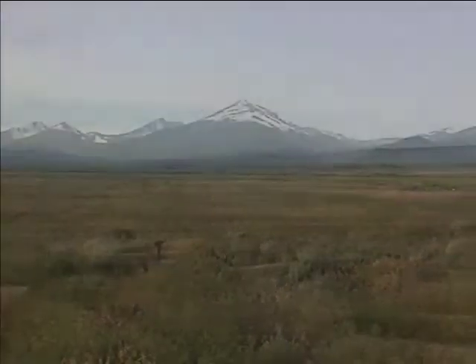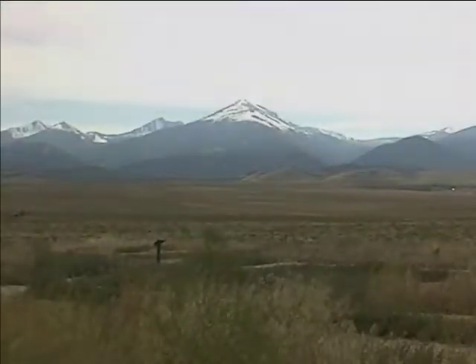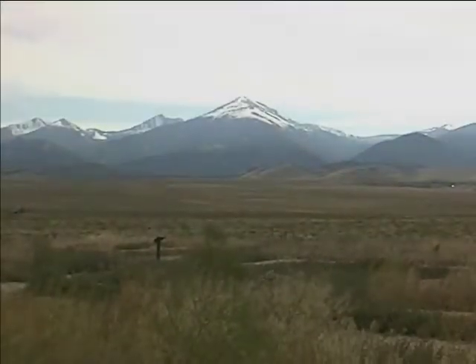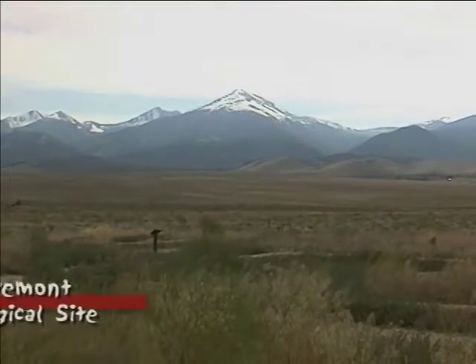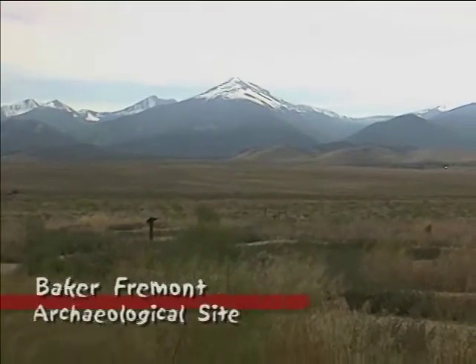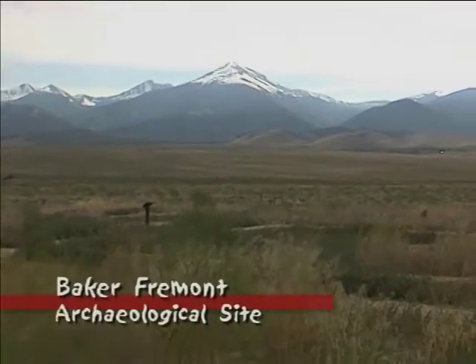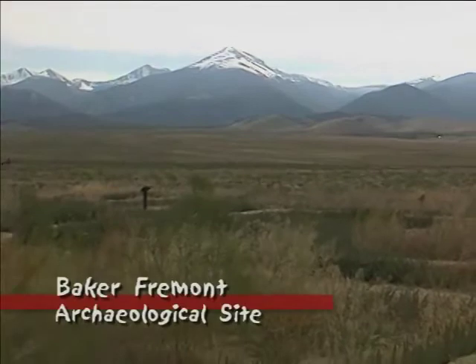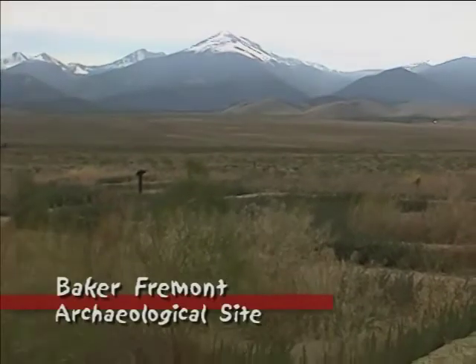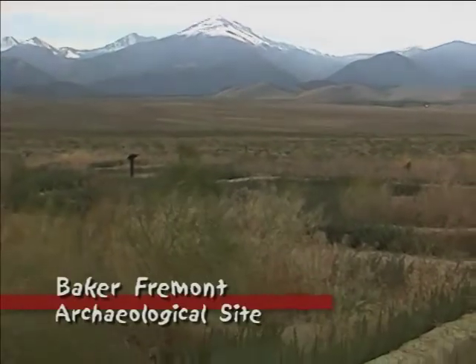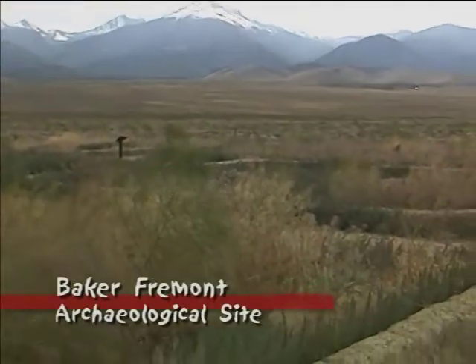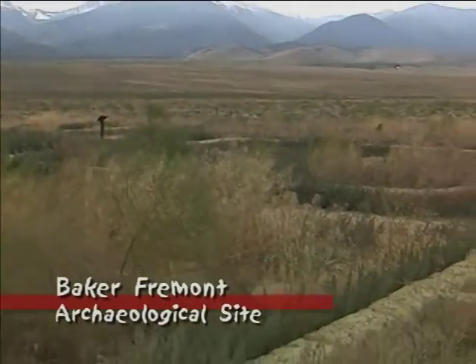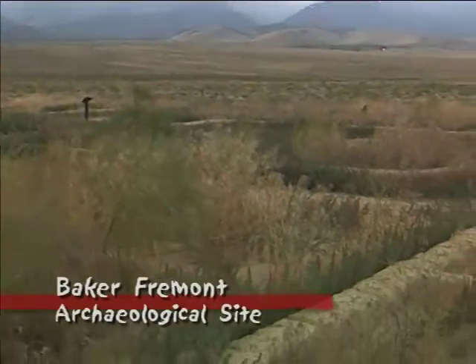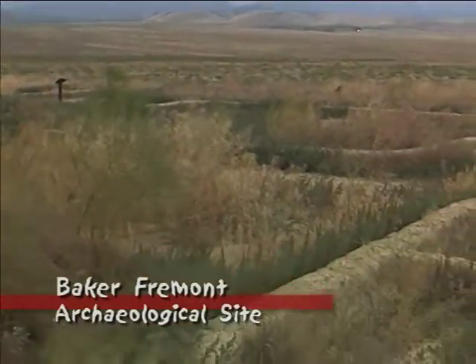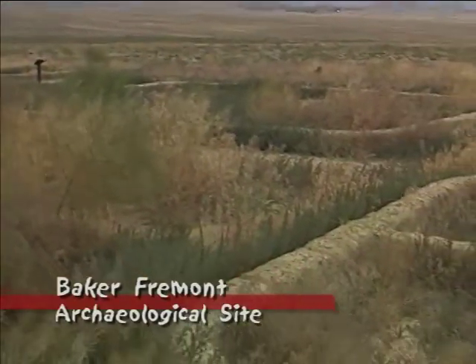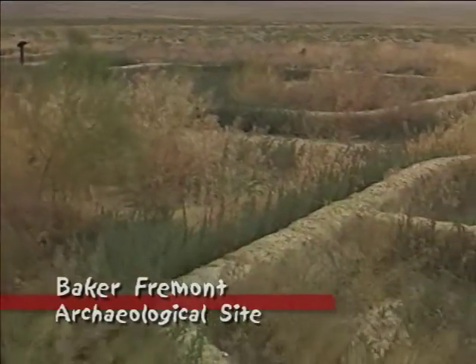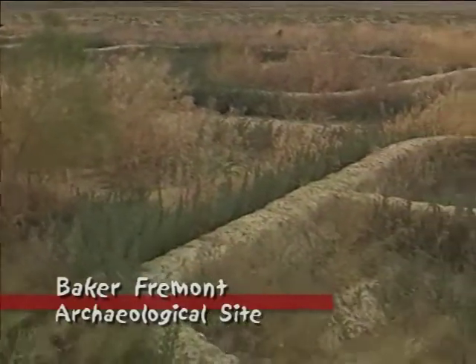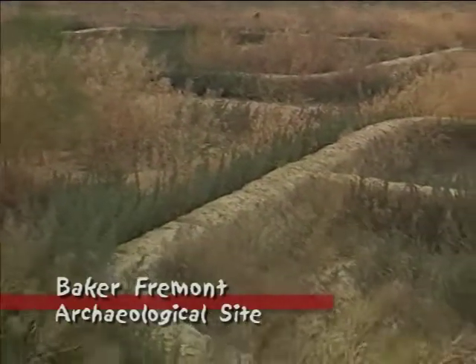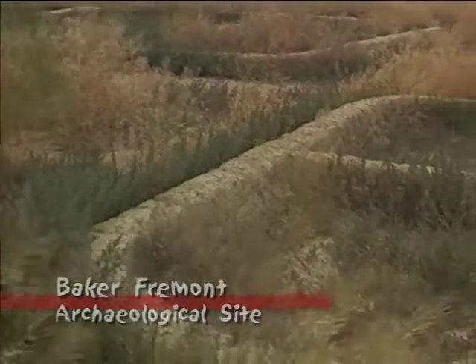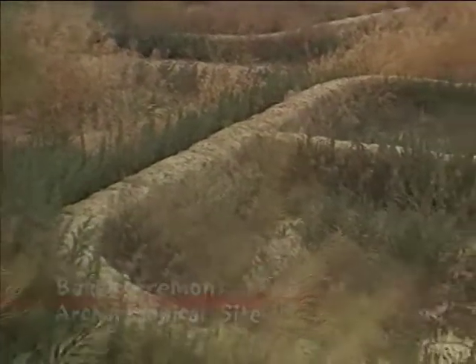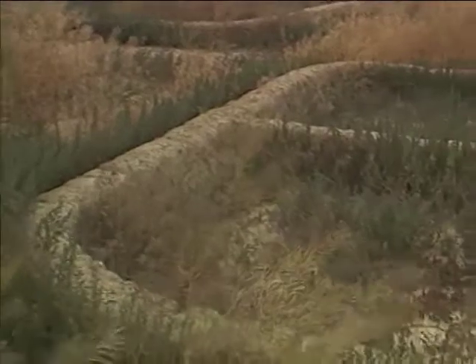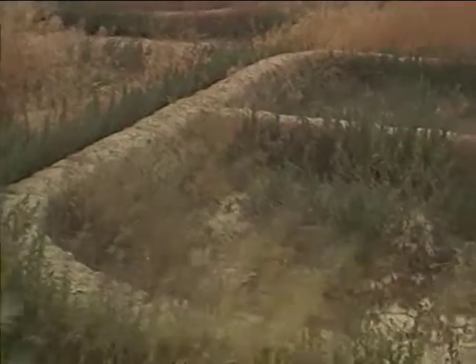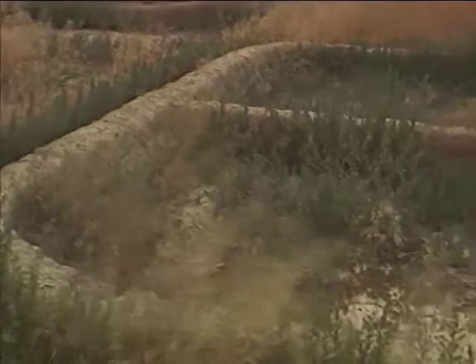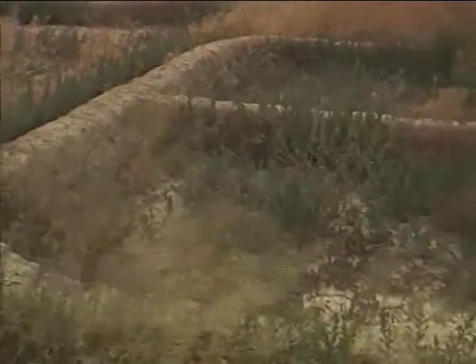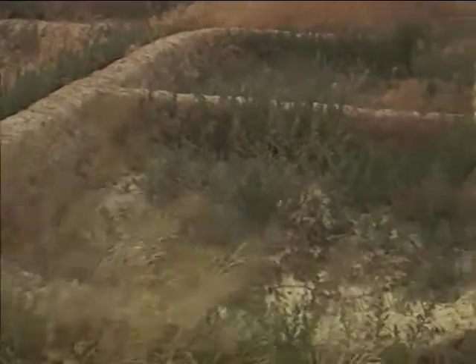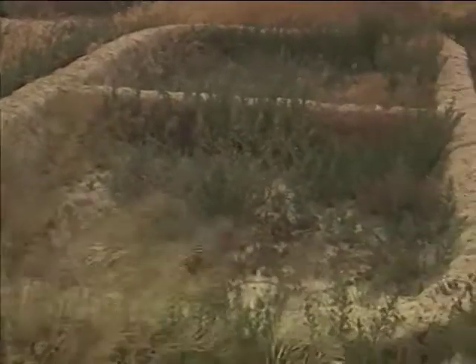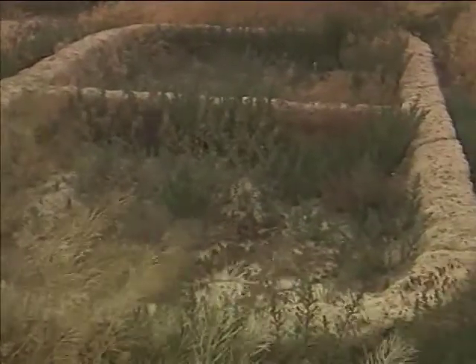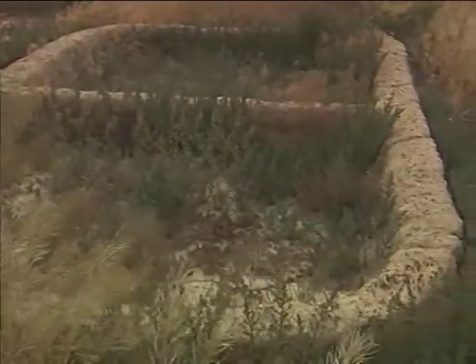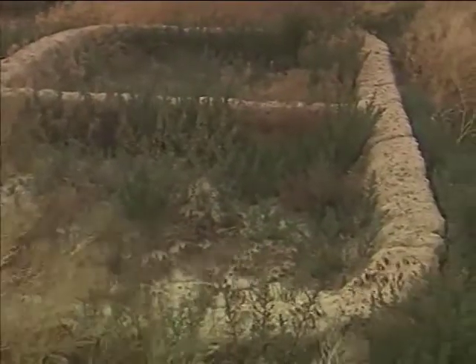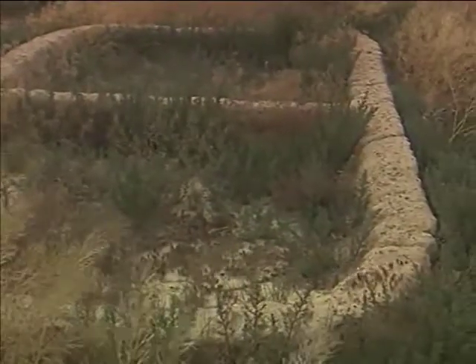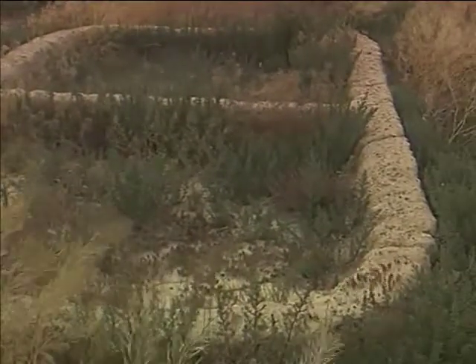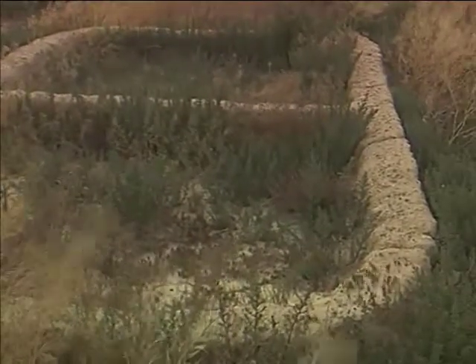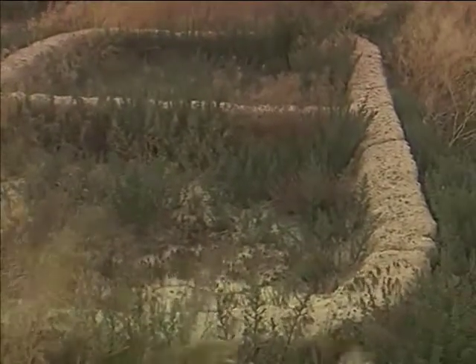One of the most overlooked areas near Great Basin Park is the modest Baker Fremont Indian Archaeological Site. The site was excavated in the 1990s, and today it offers a solid self-guided tour.